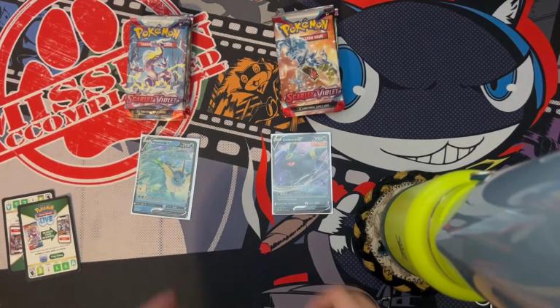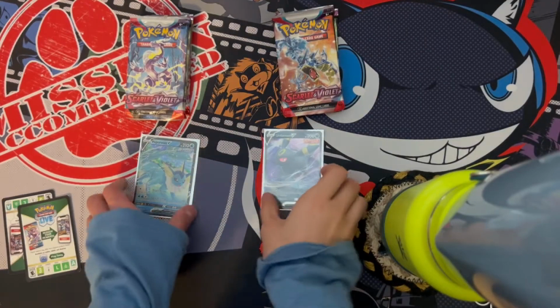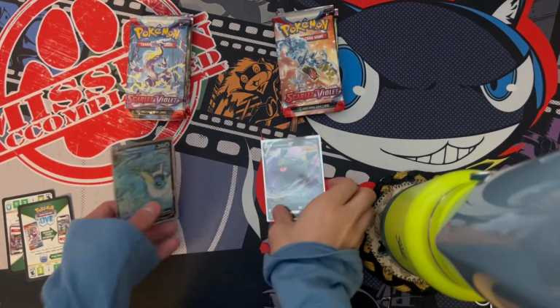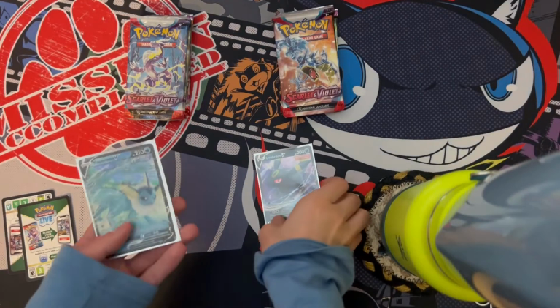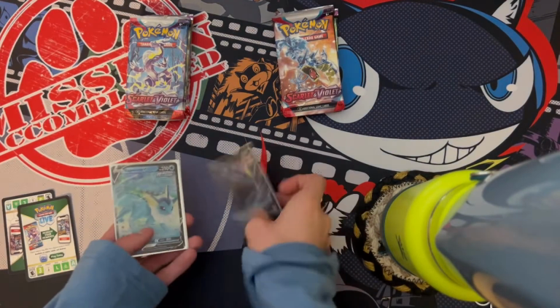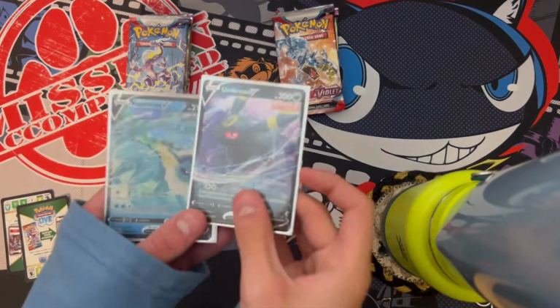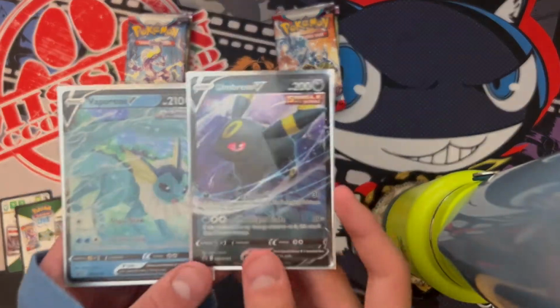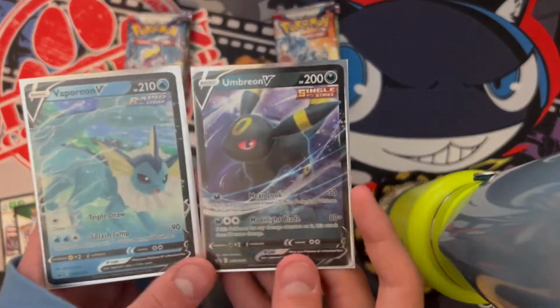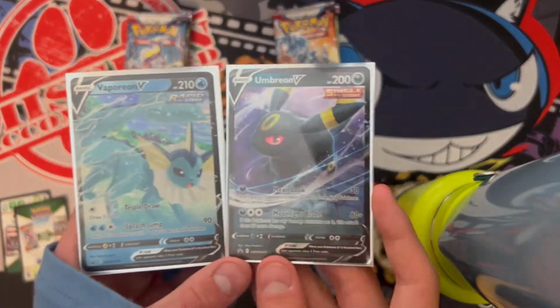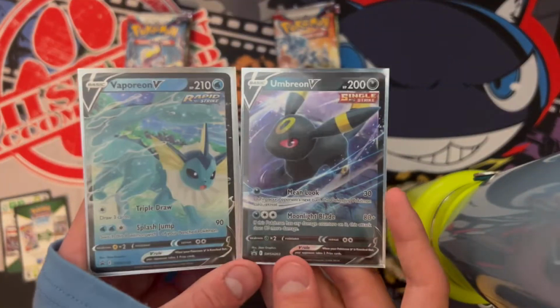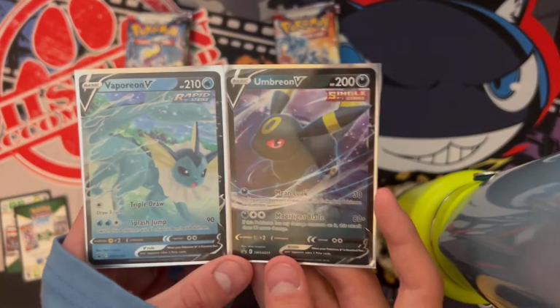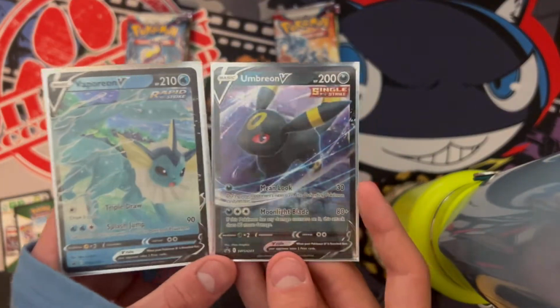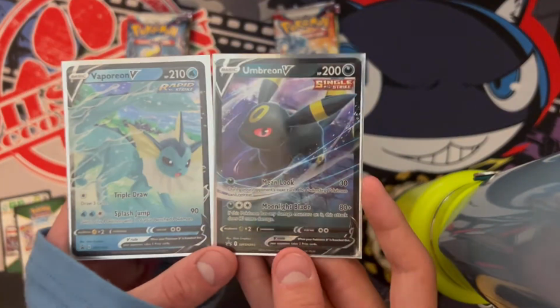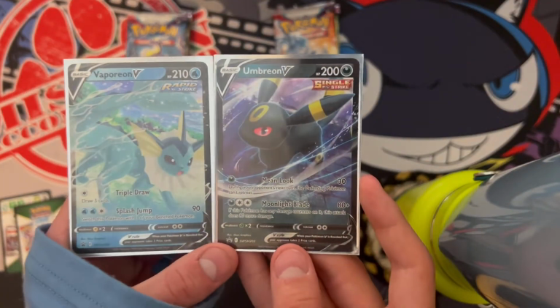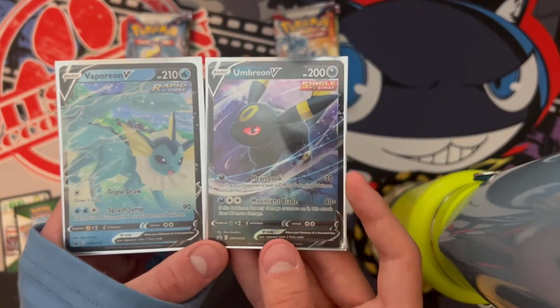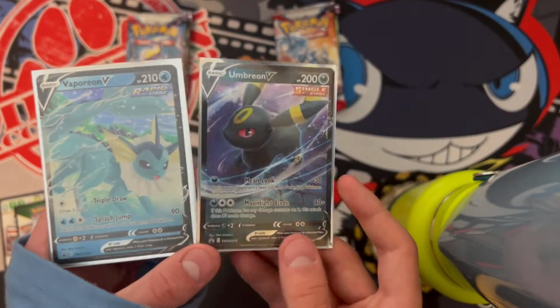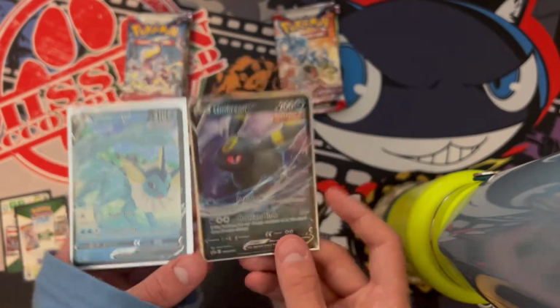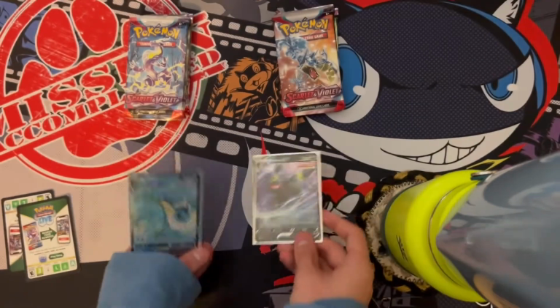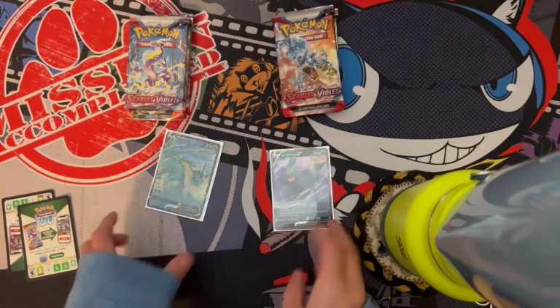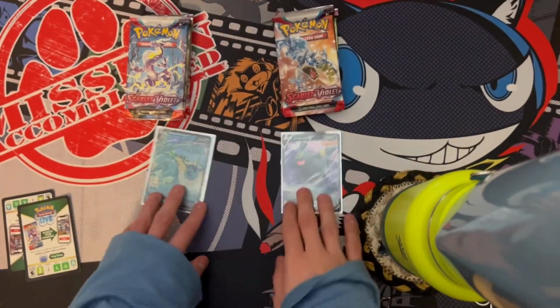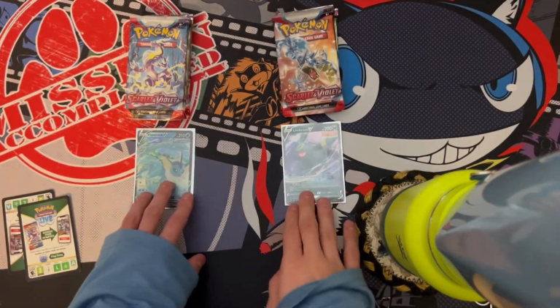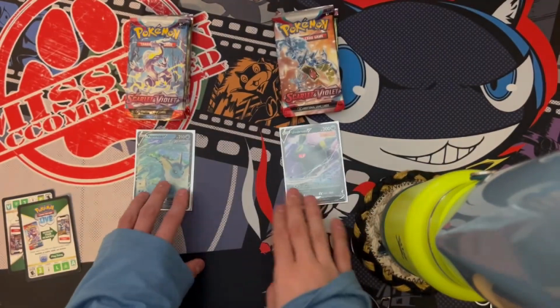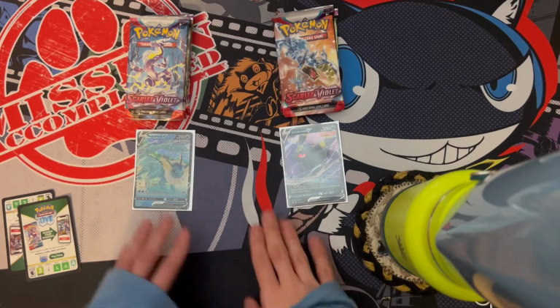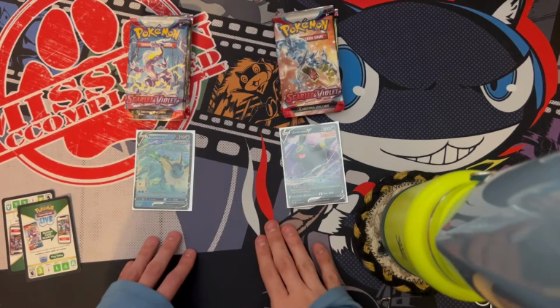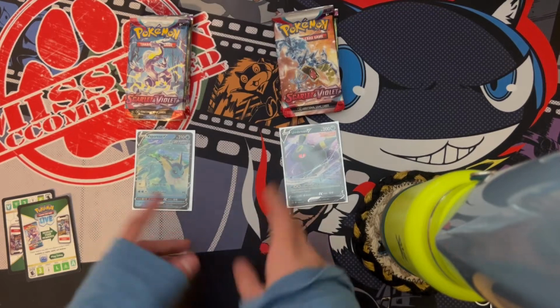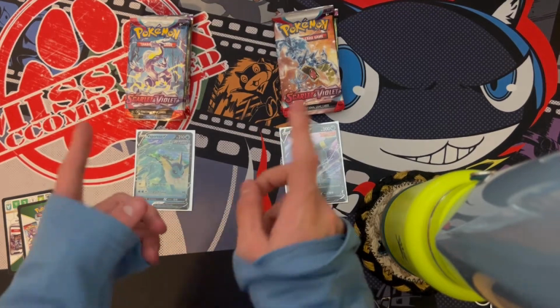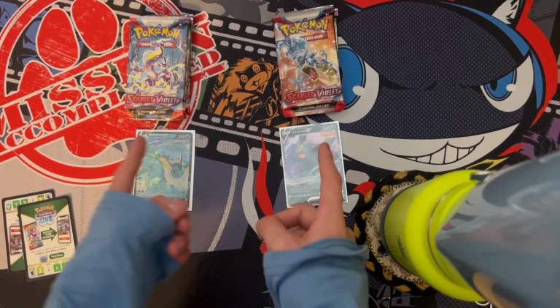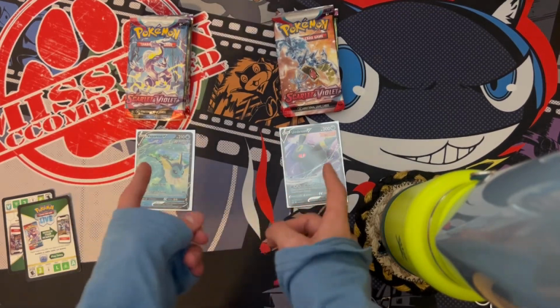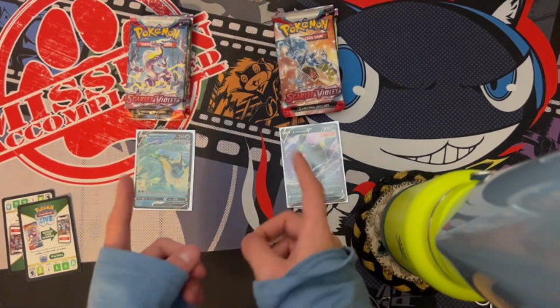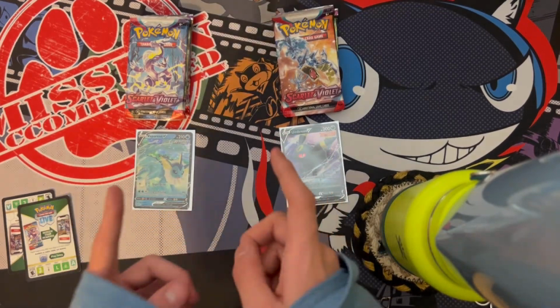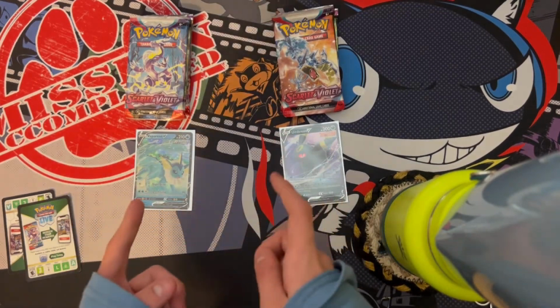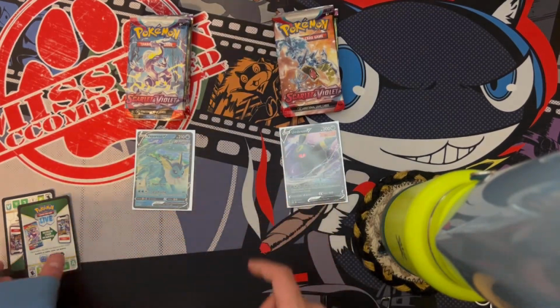So we got the tins open. We got our promos — we got the Vaporeon and Umbreon. So we're going to do a Vaporeon versus Umbreon face-off here and see which tin had the better packs.